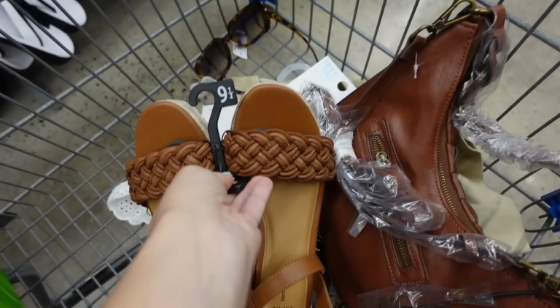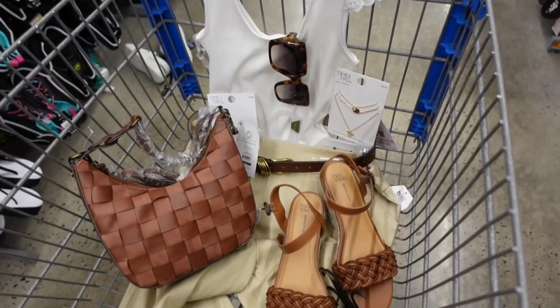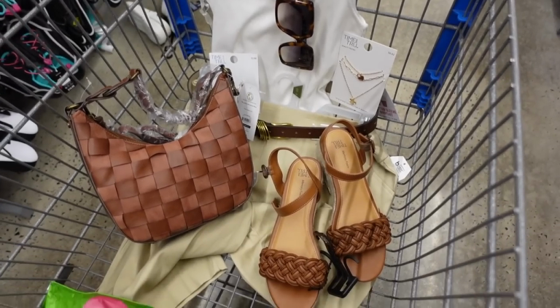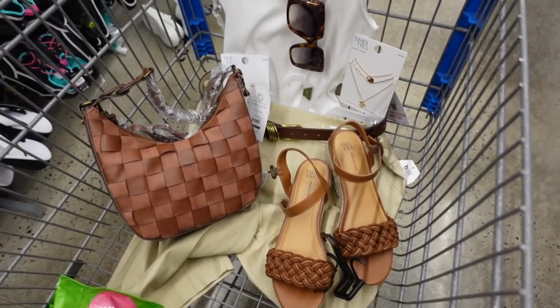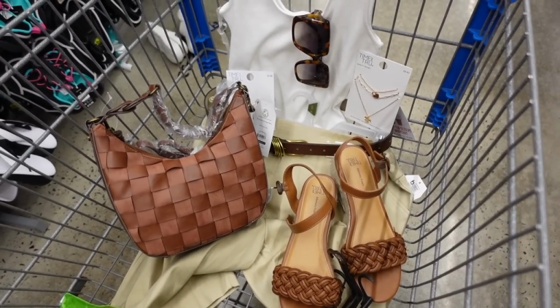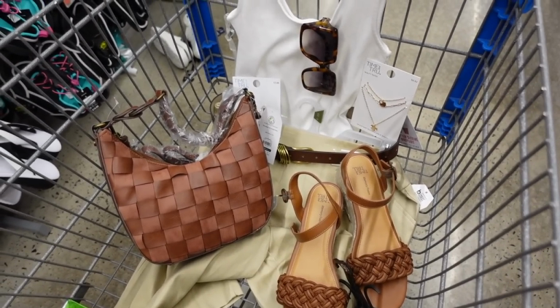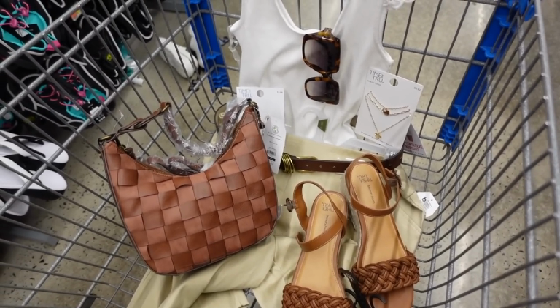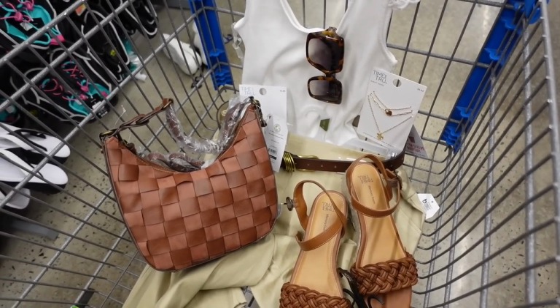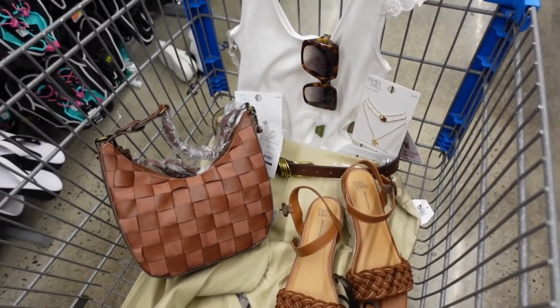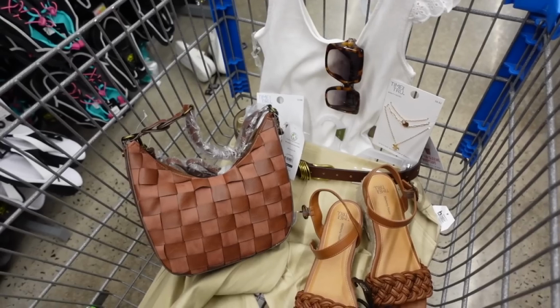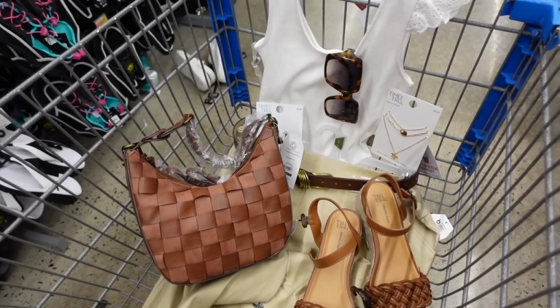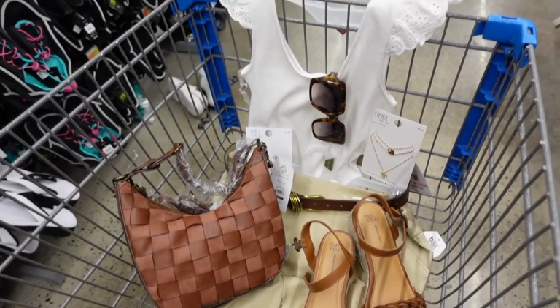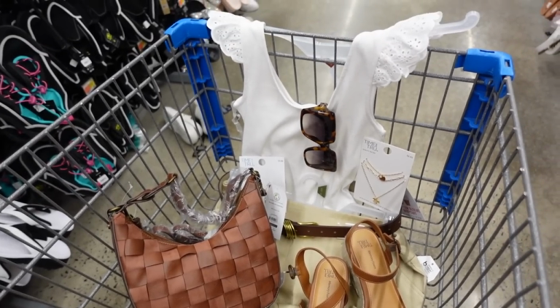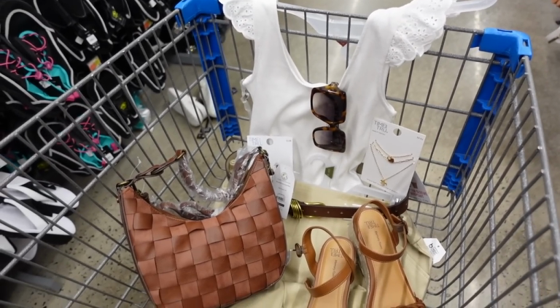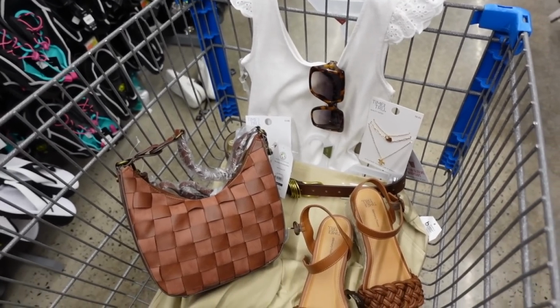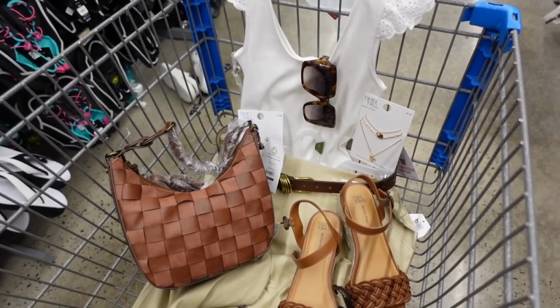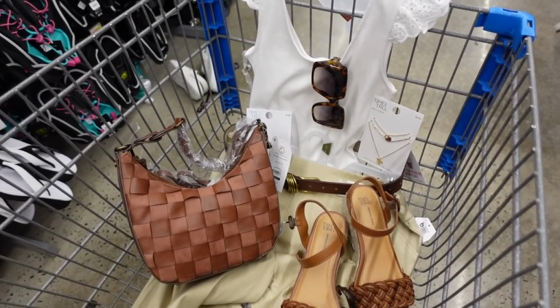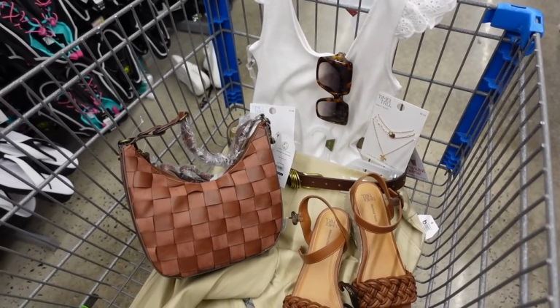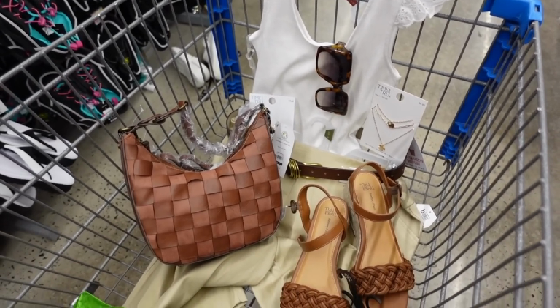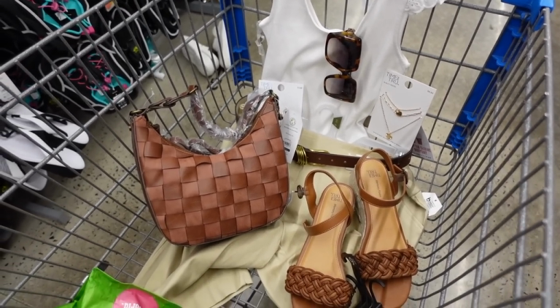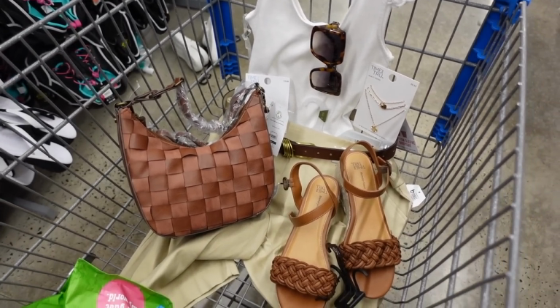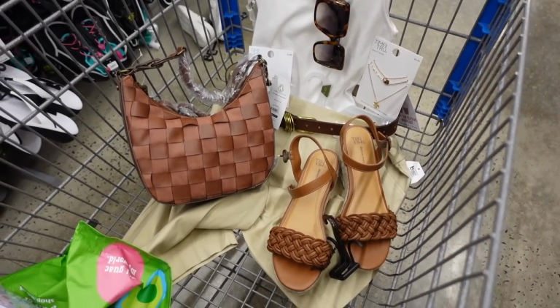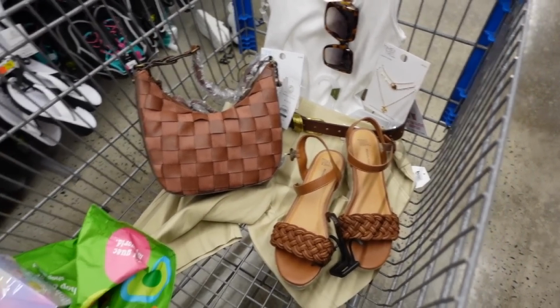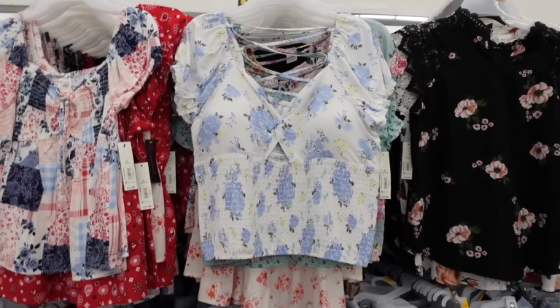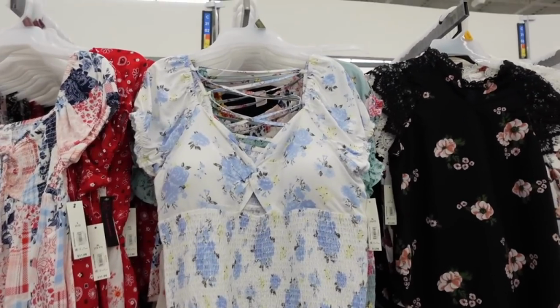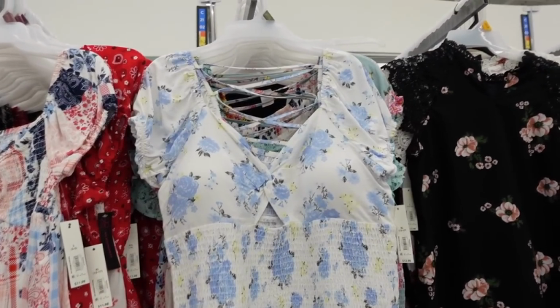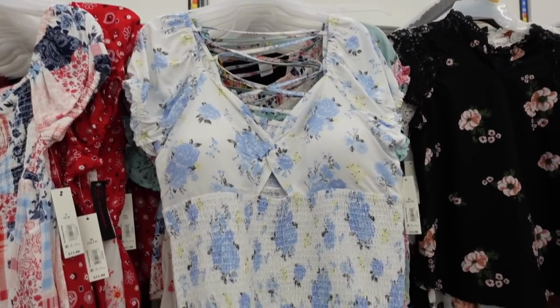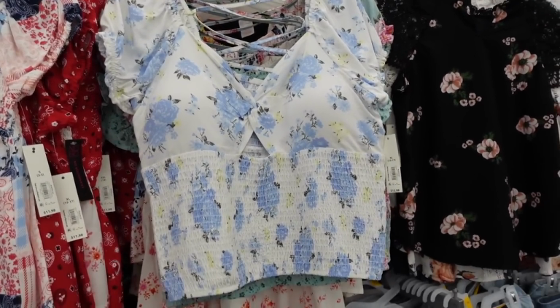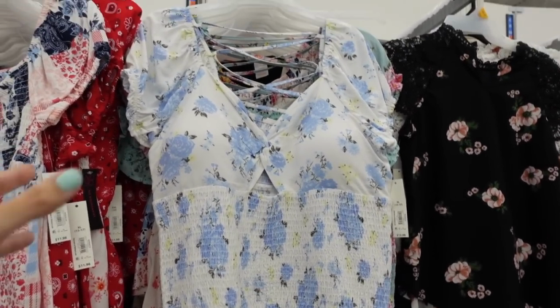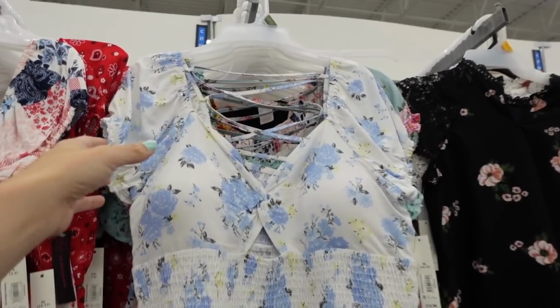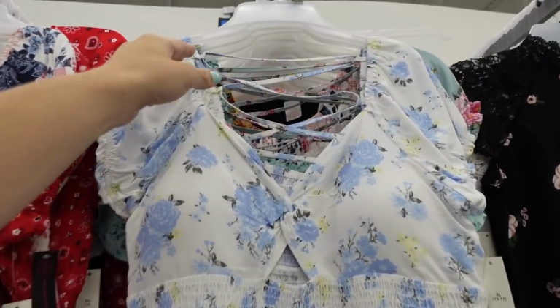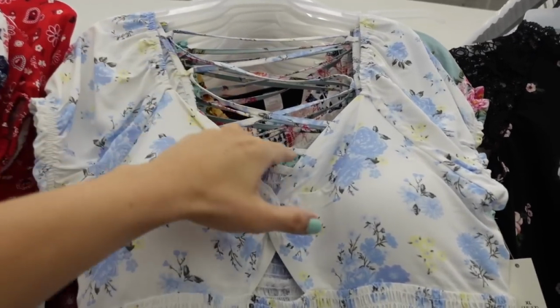The finished look — I think this one is just super easy. You can throw on a blazer or cardigan and still look elevated.